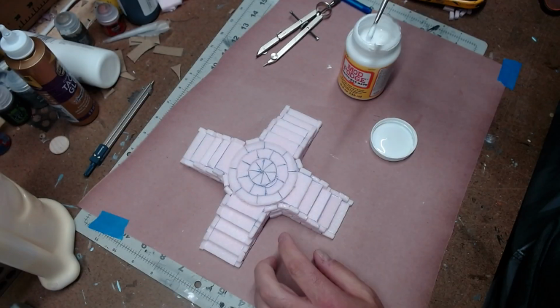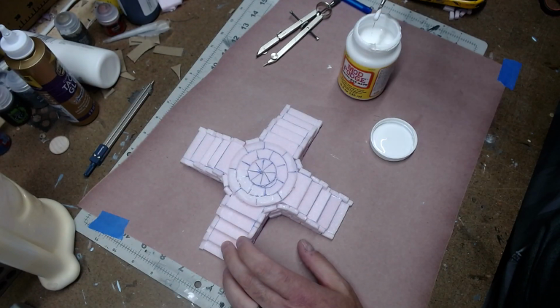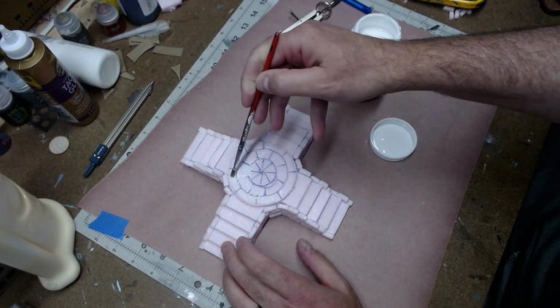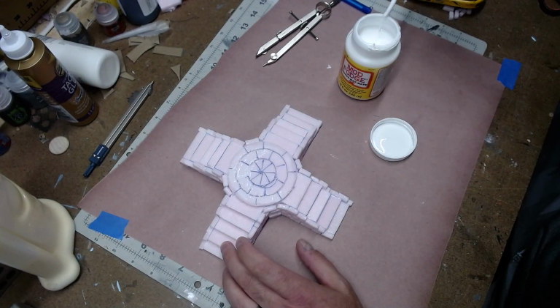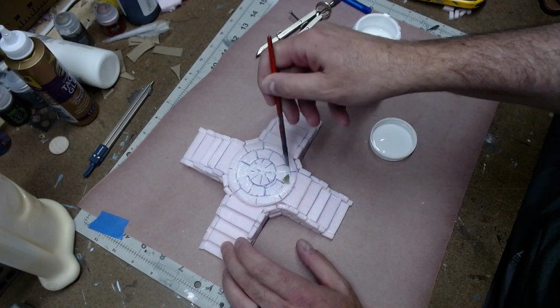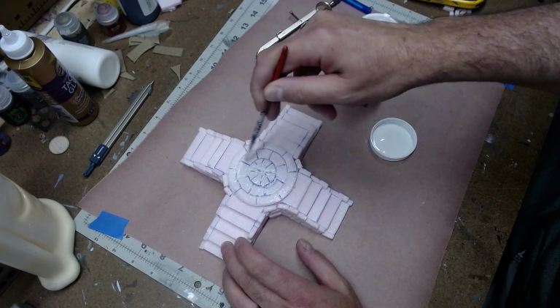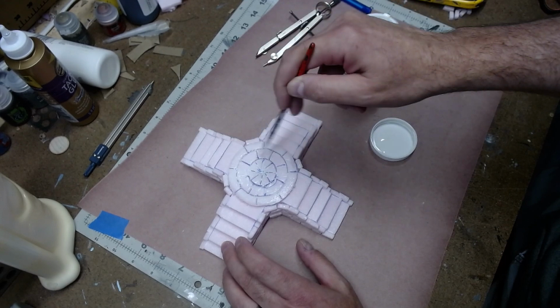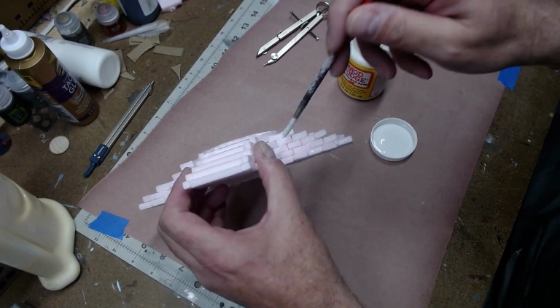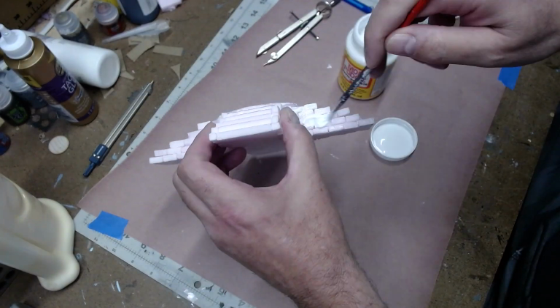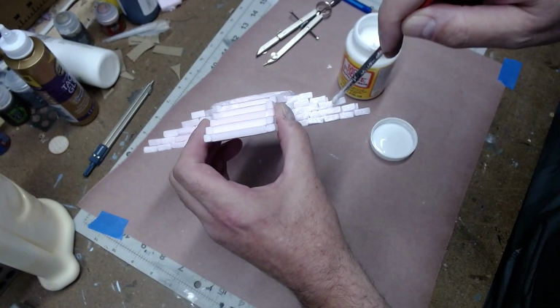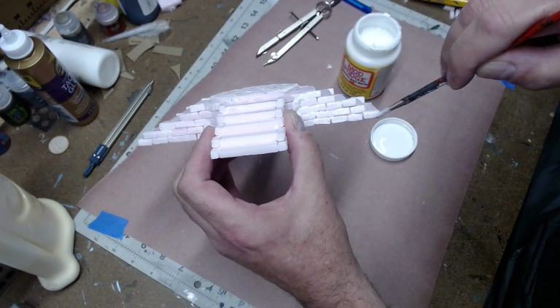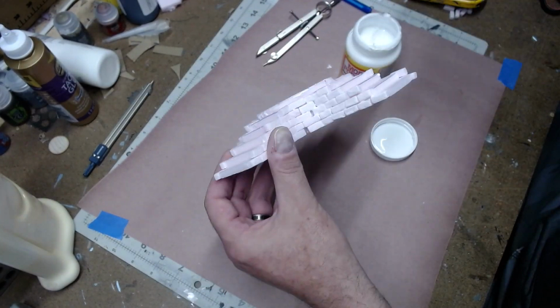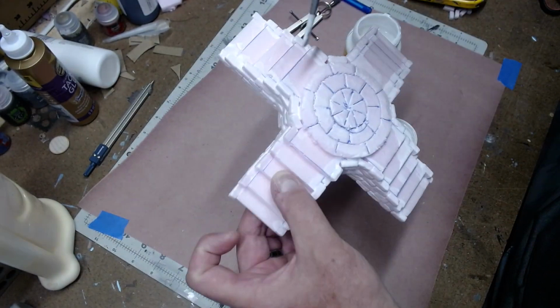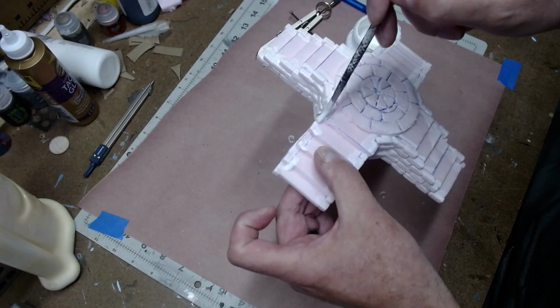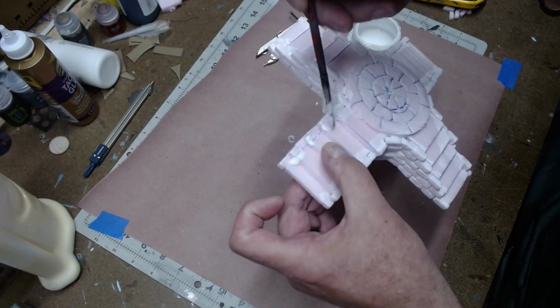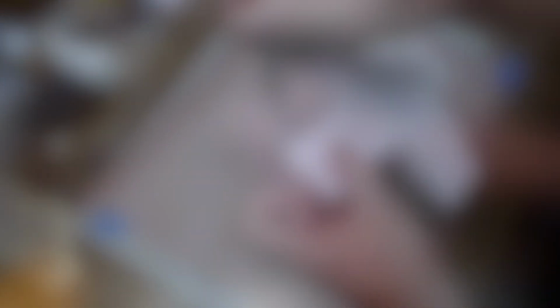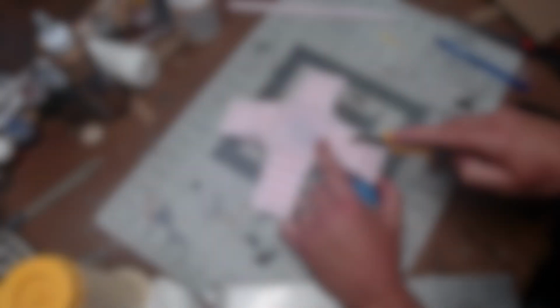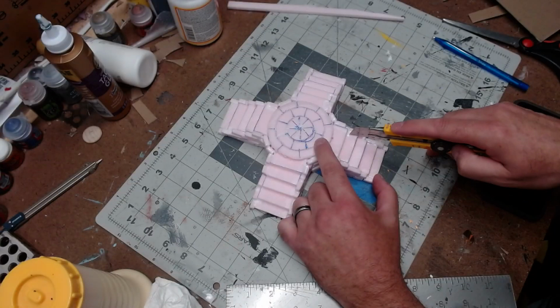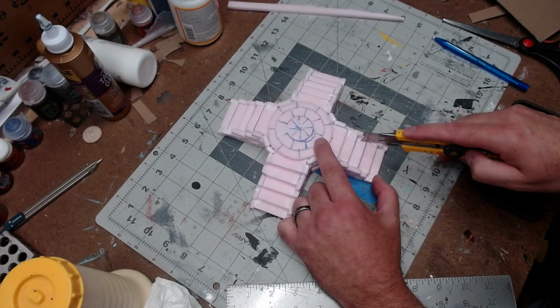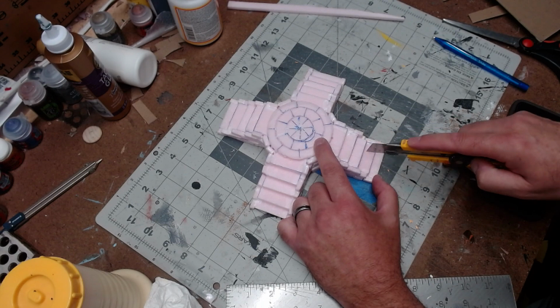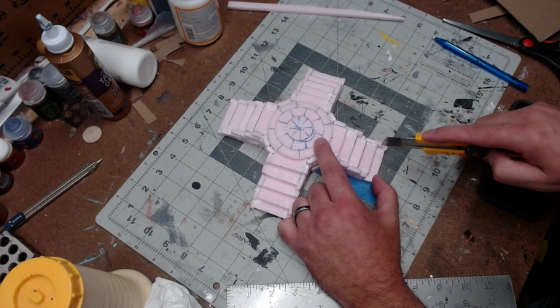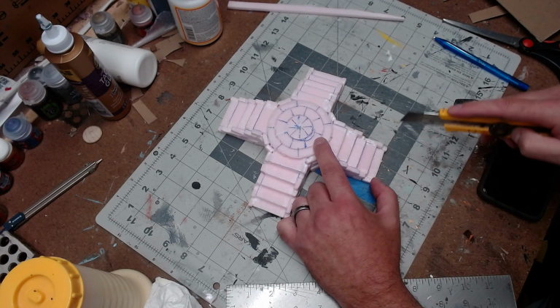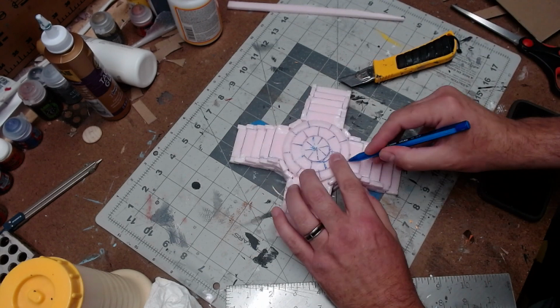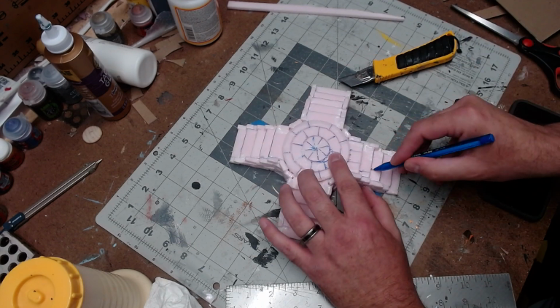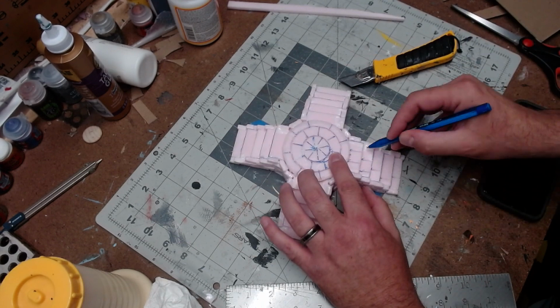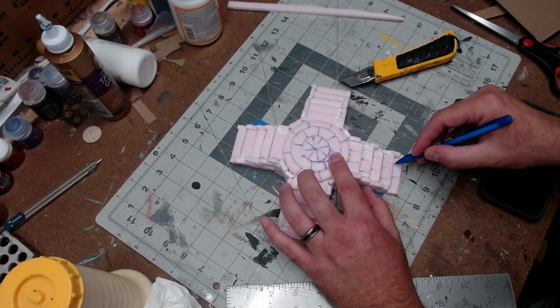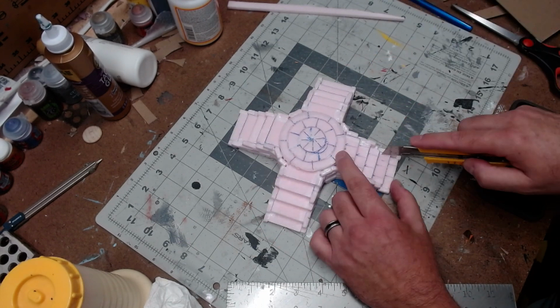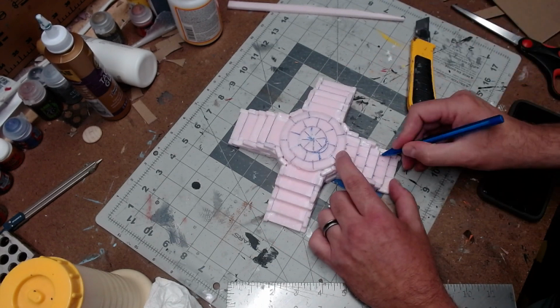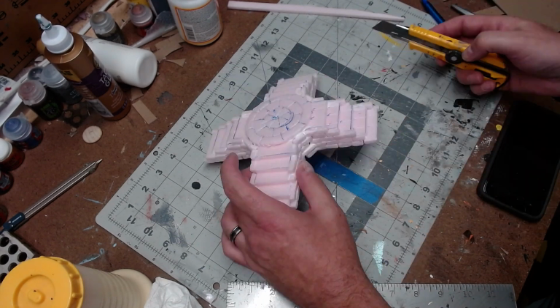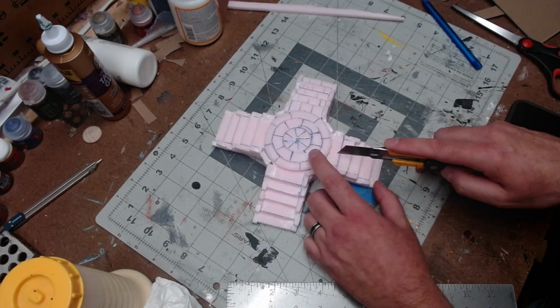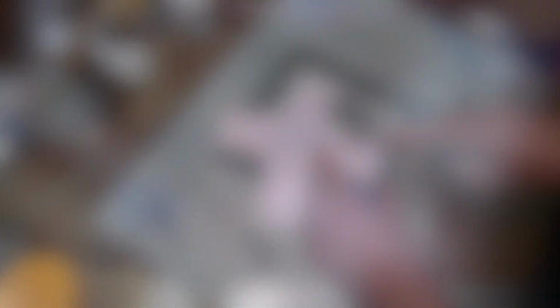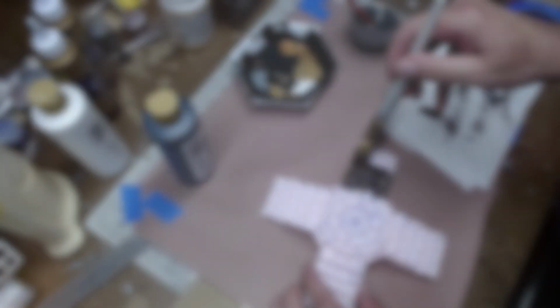I gave the entire thing a coat of Mod Podge white. I could have used the dark stuff, but I just wanted it covered to toughen it up. After the Mod Podge dried, I created the steps and then black bombed the entire thing in matte black.